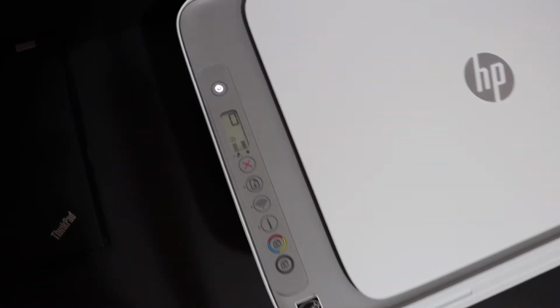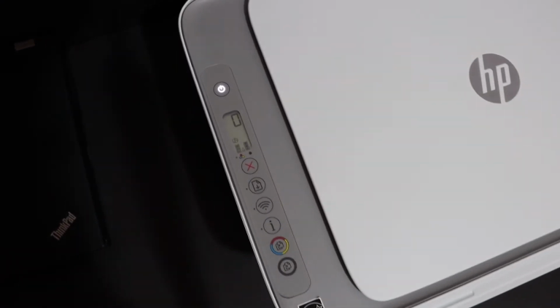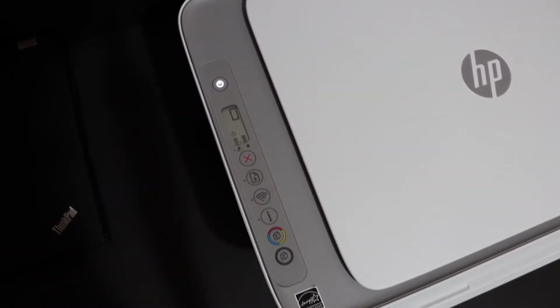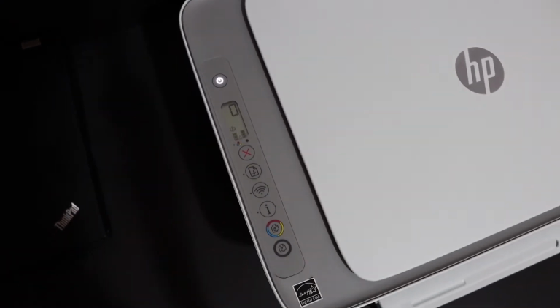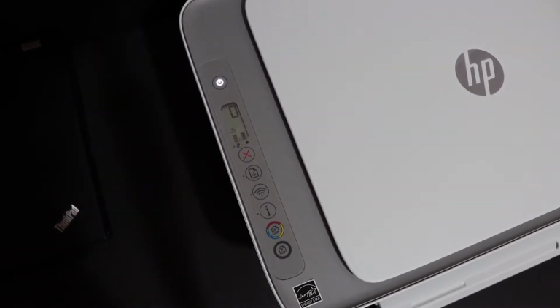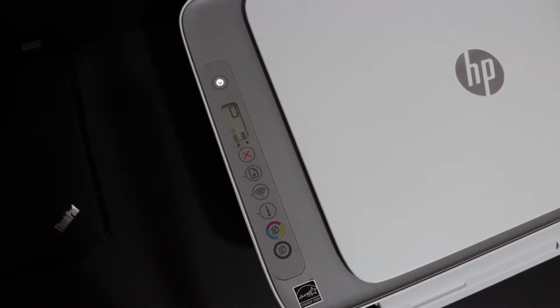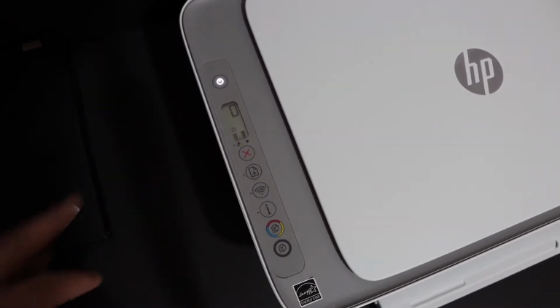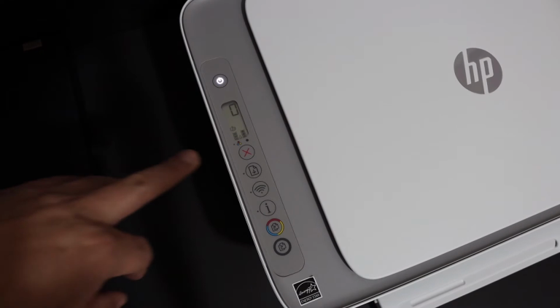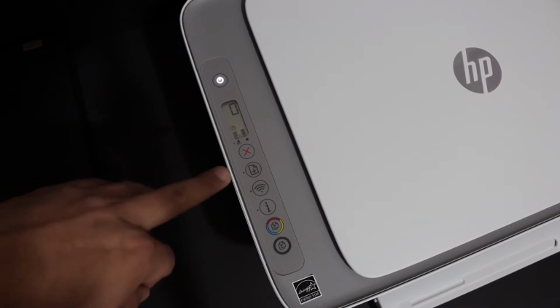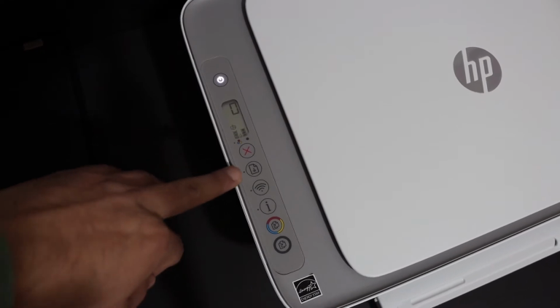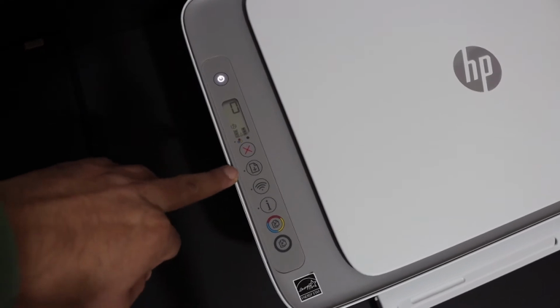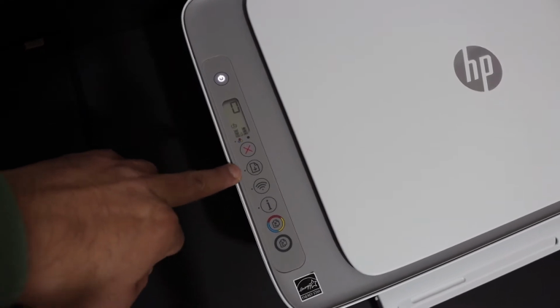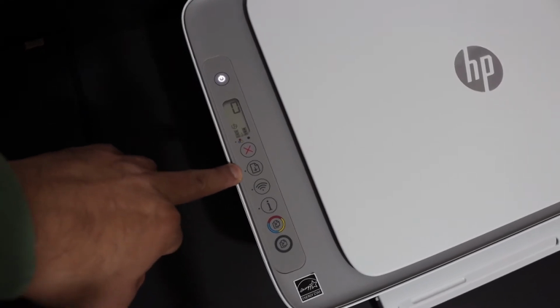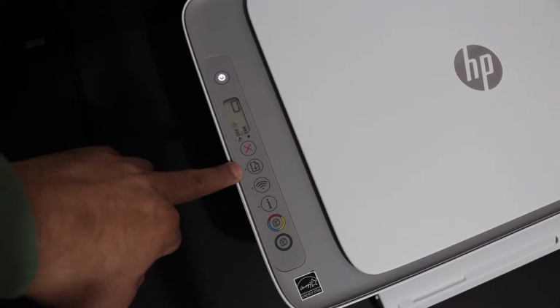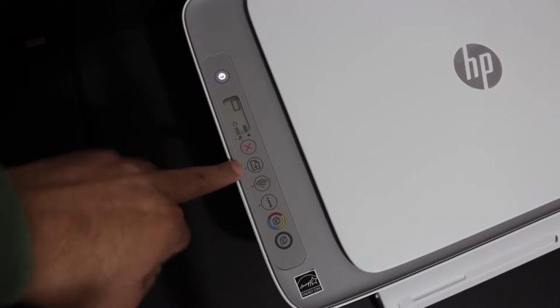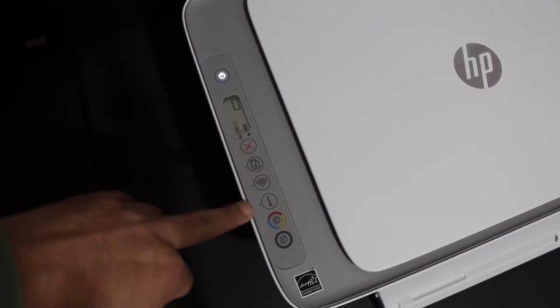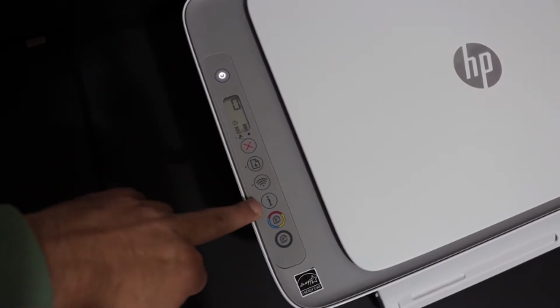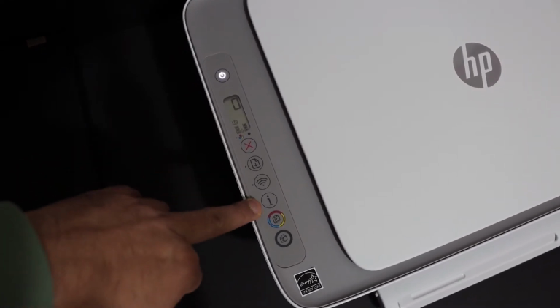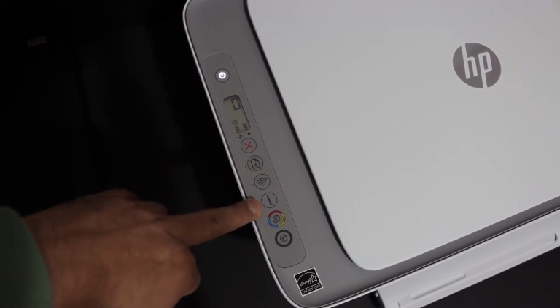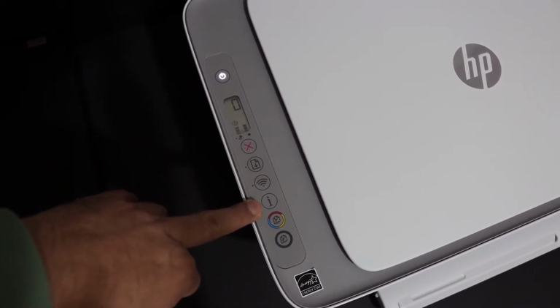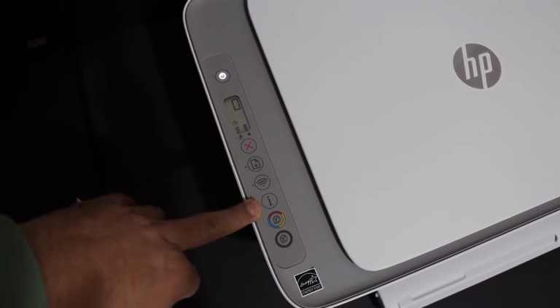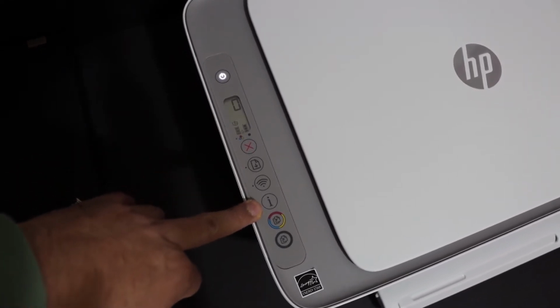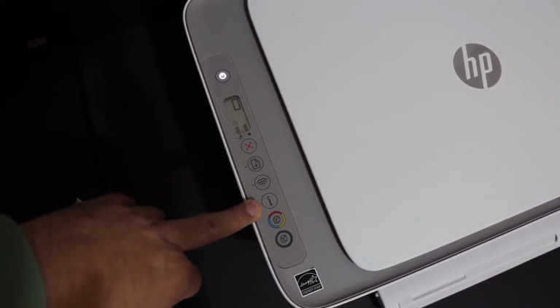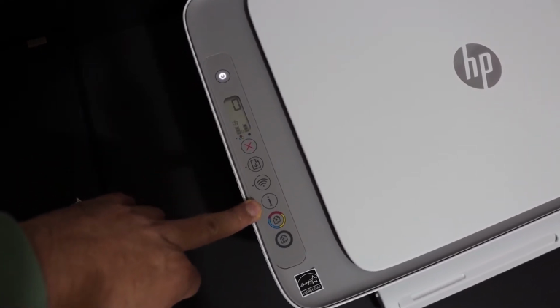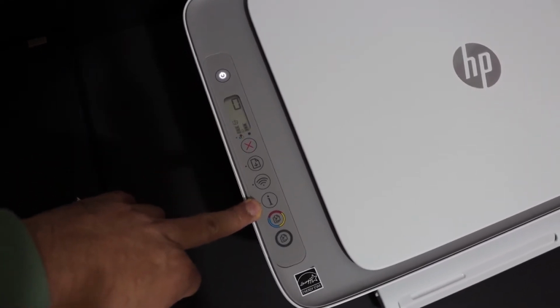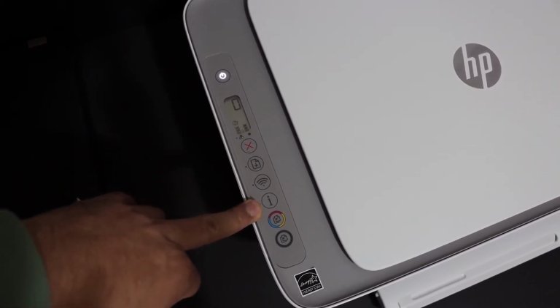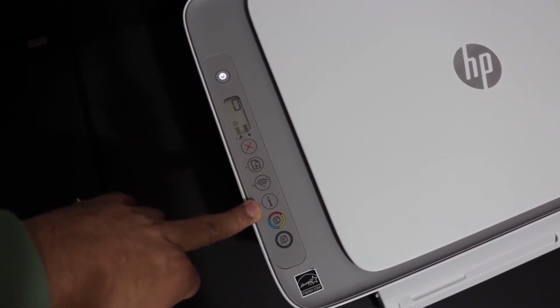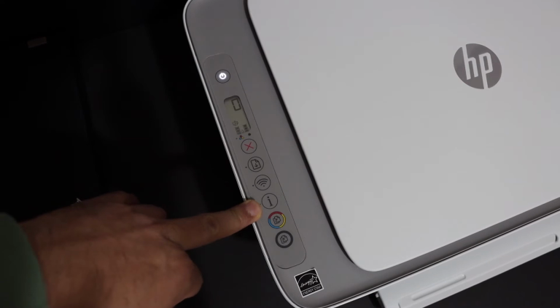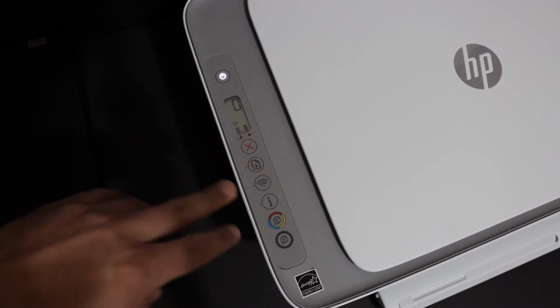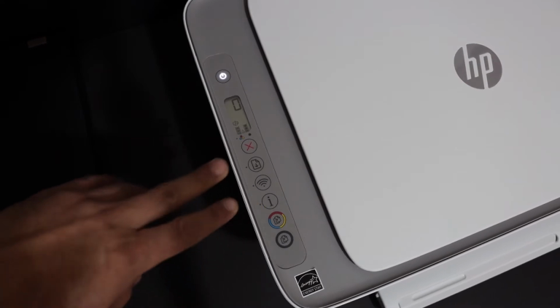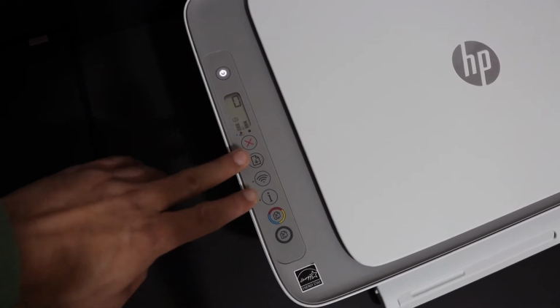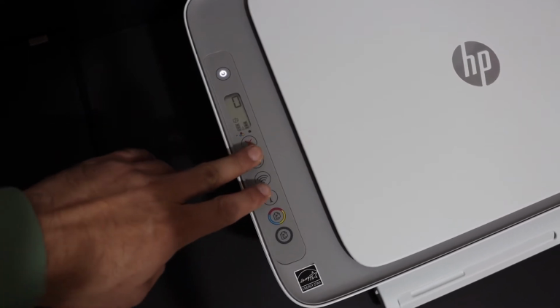On the display panel, press and hold the paper button and the information button together until the printer sends a command for the printing.